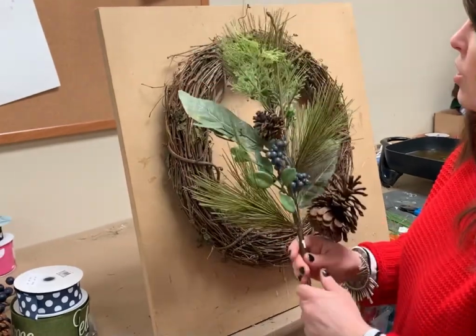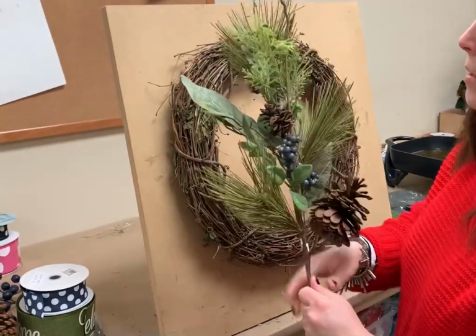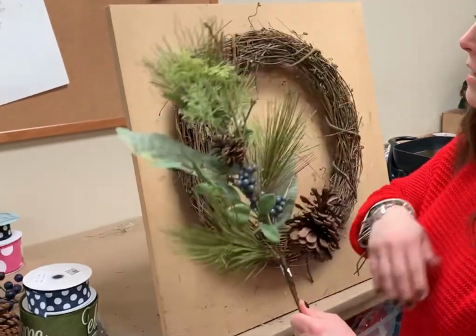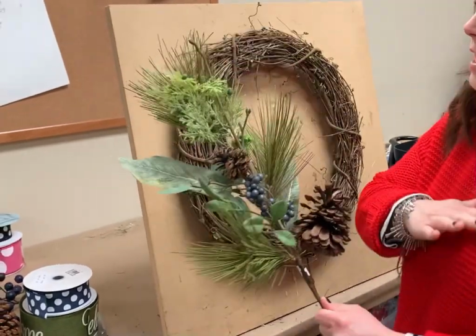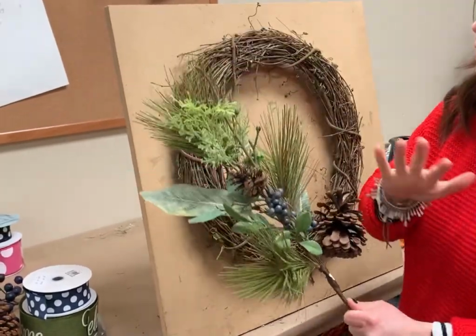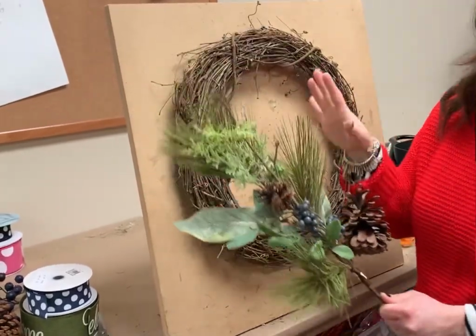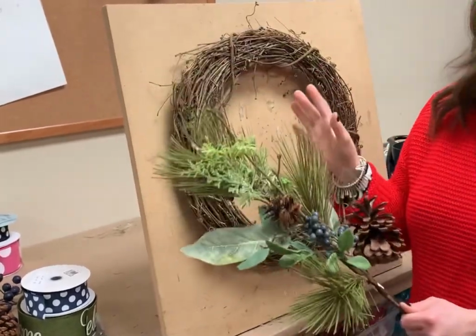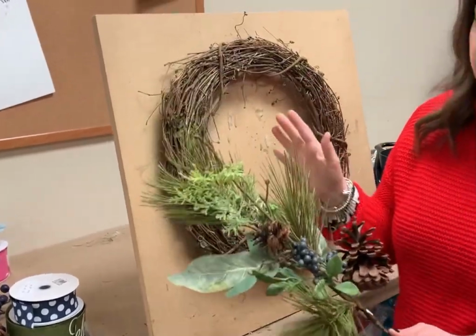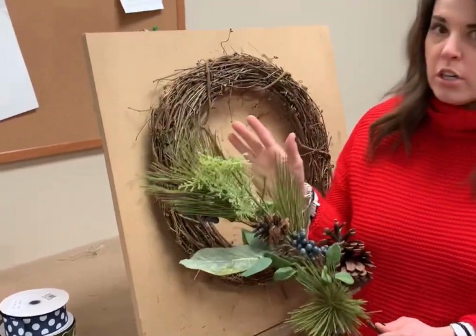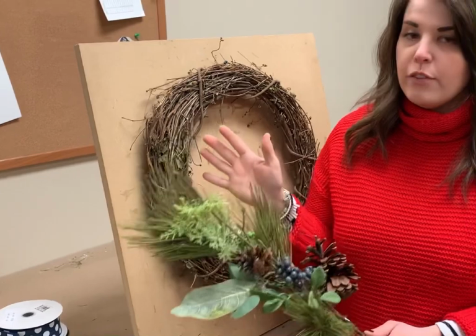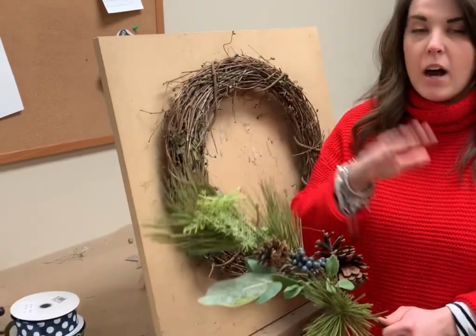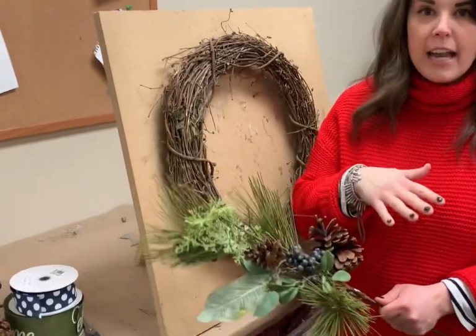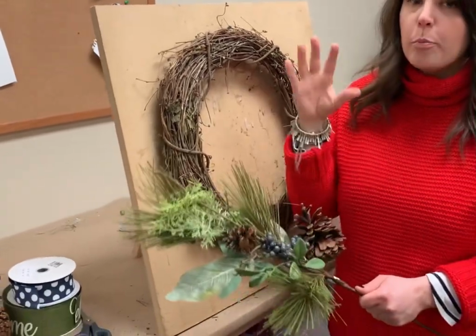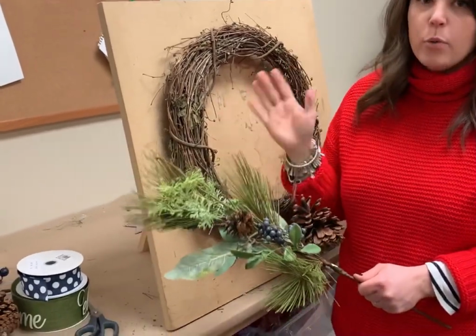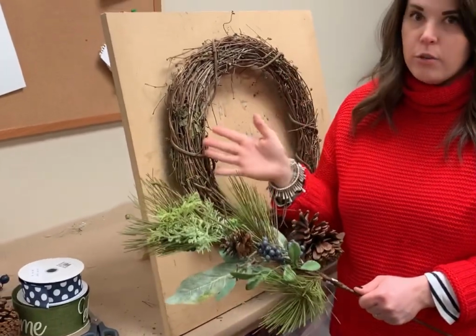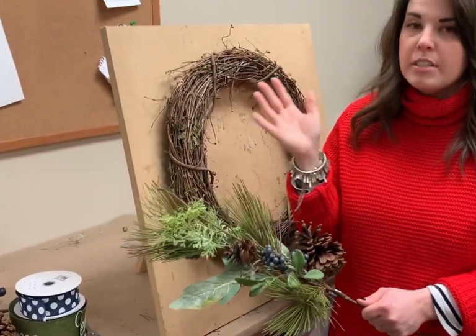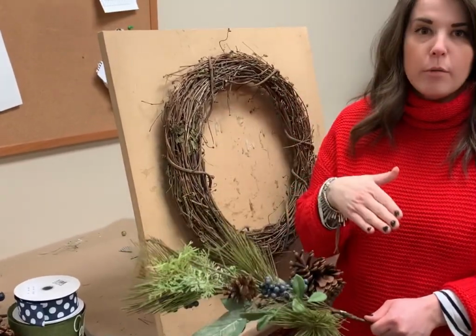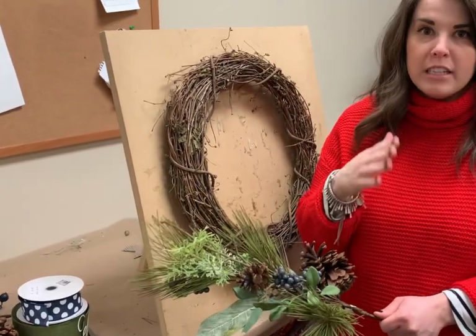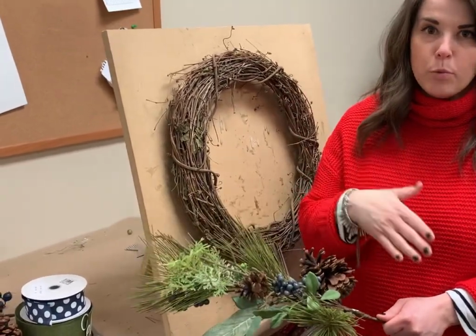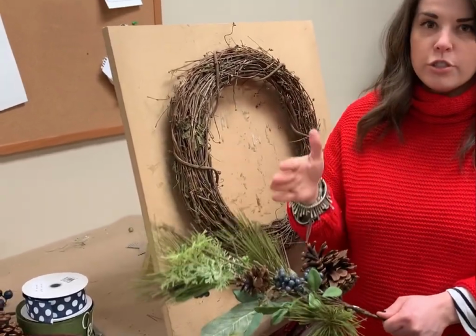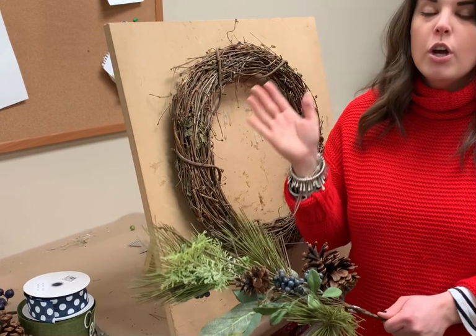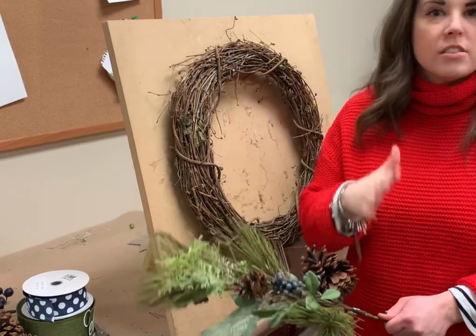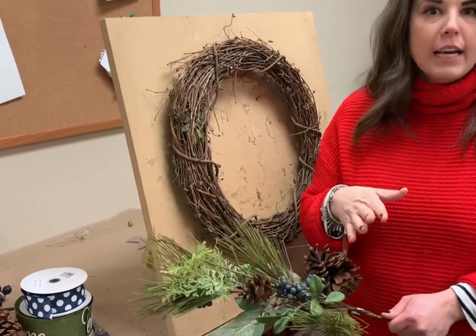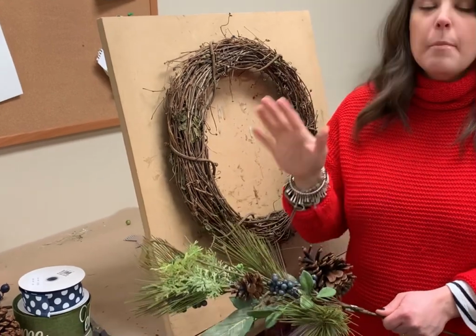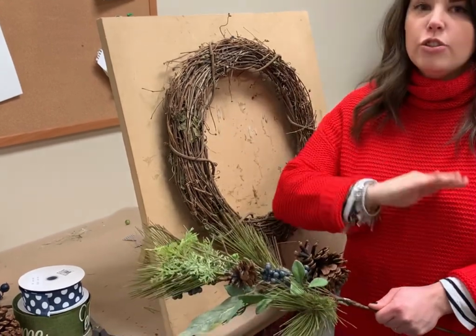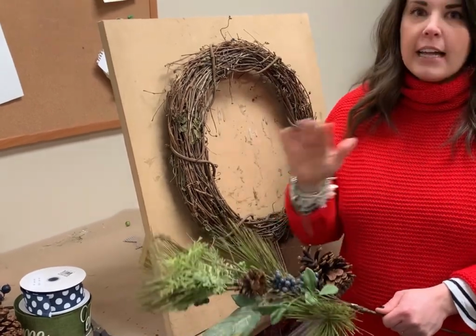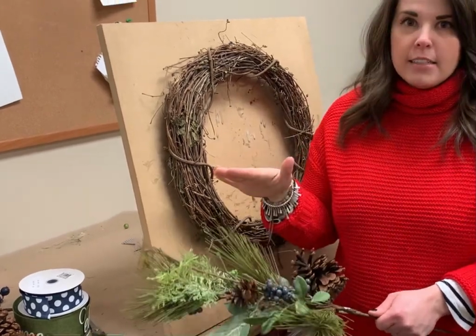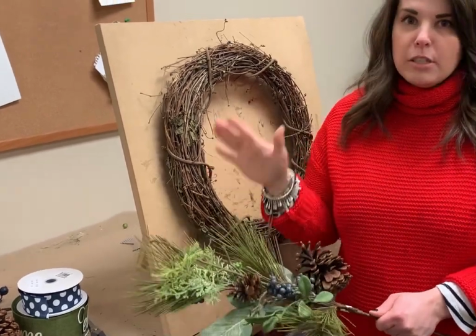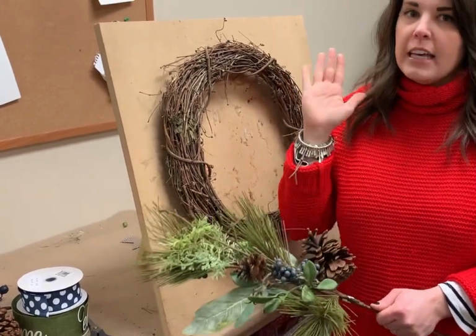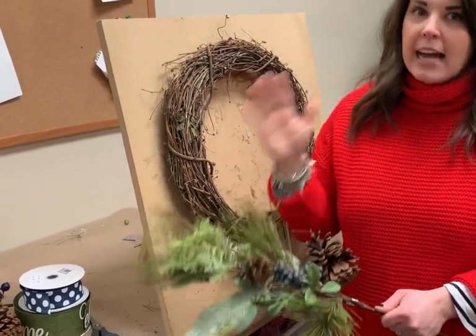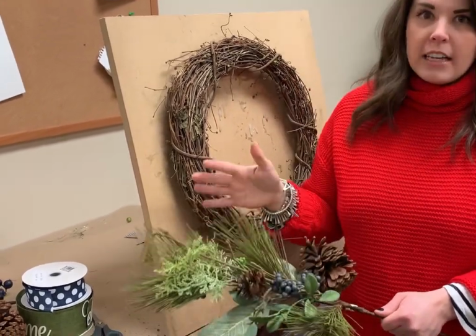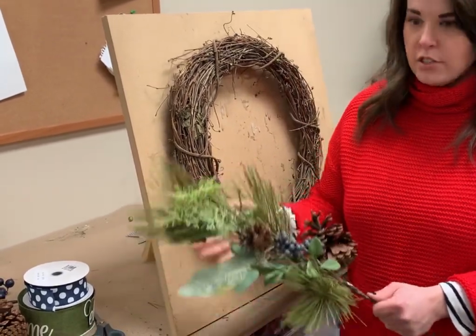So I'm going to make this the same way I've made the first other four. If you've watched that, I'm going to go pretty quickly. You can always go back and watch wreath number one or two where it's slowed down, but since you guys like that style so much, I'm going to make it exactly like the first few.